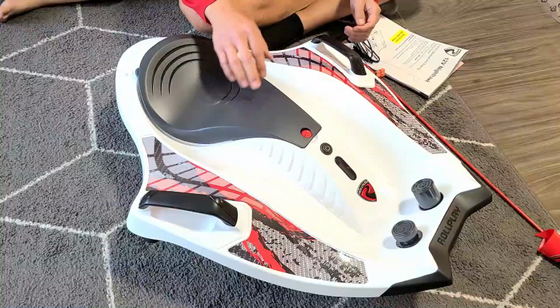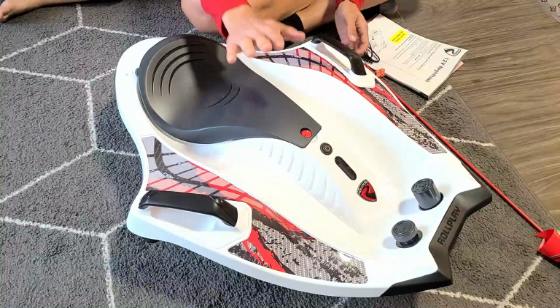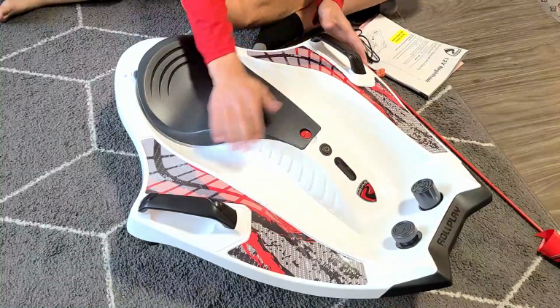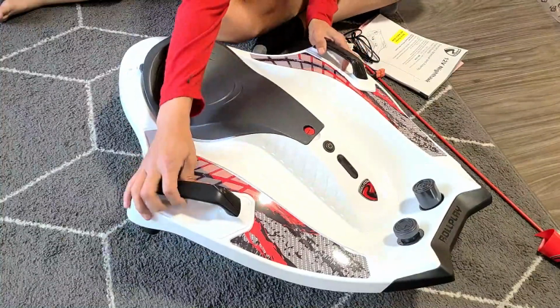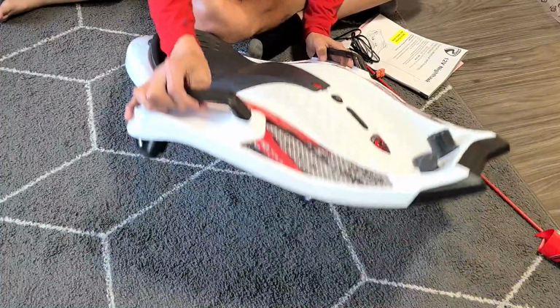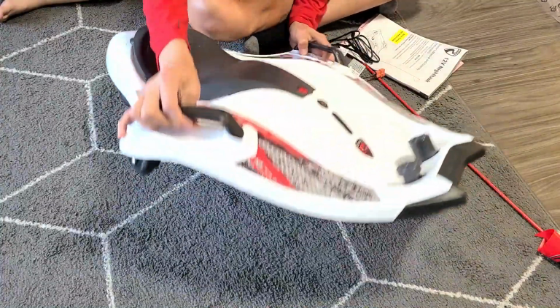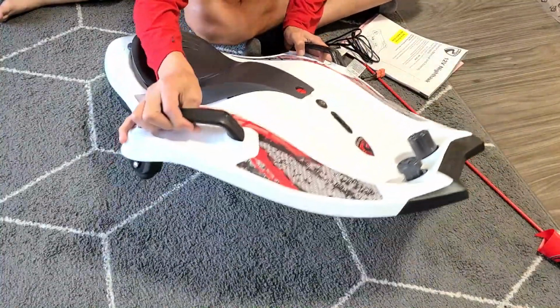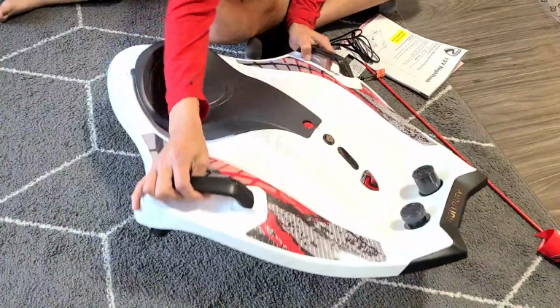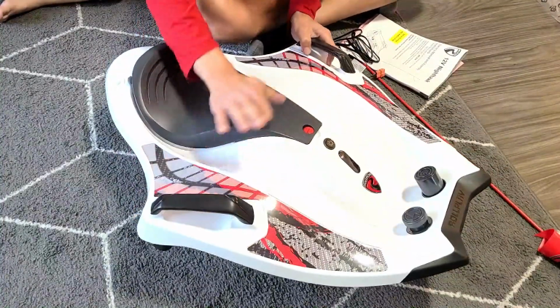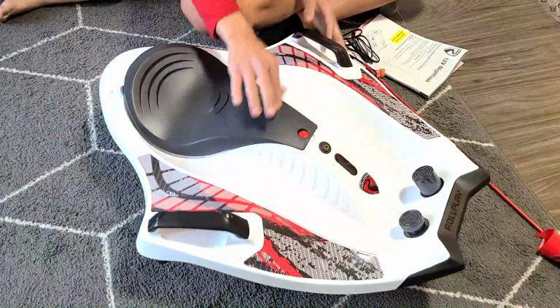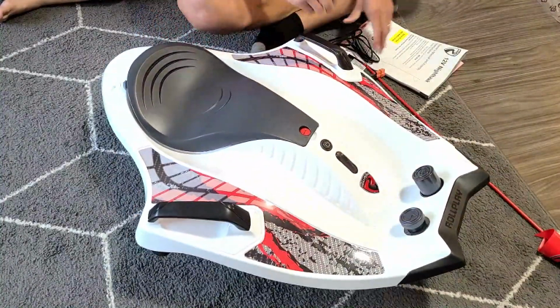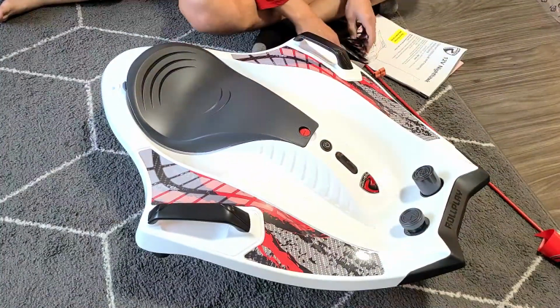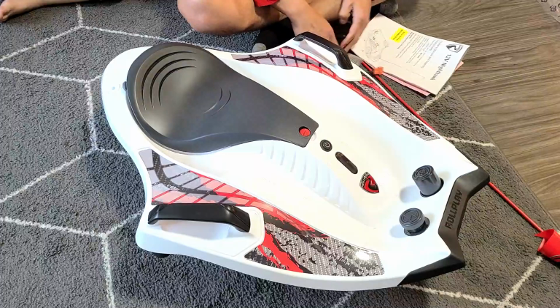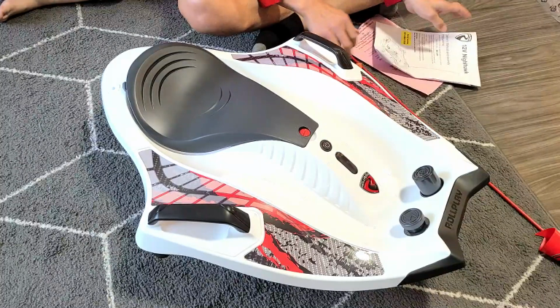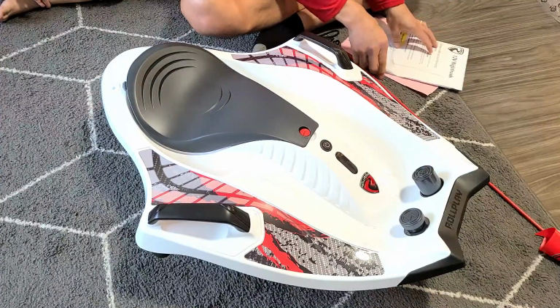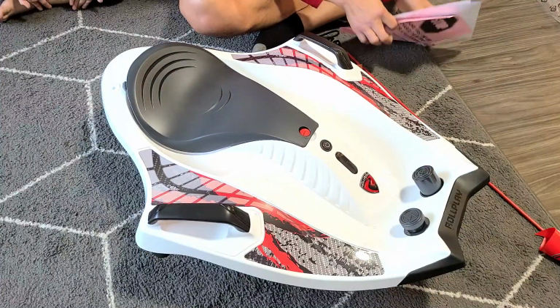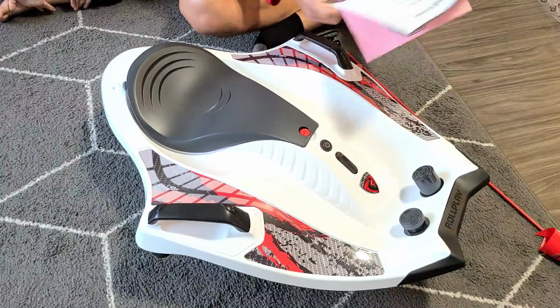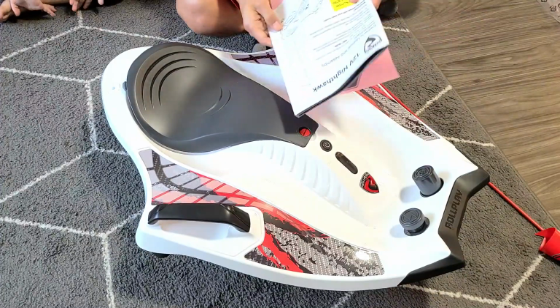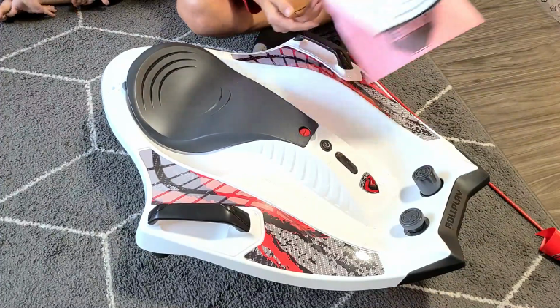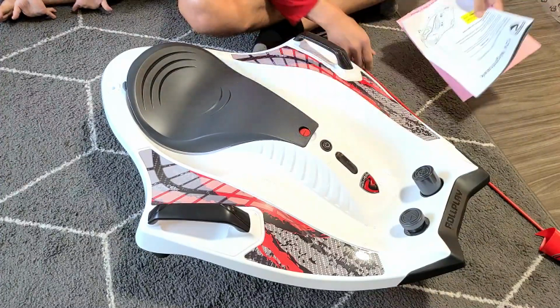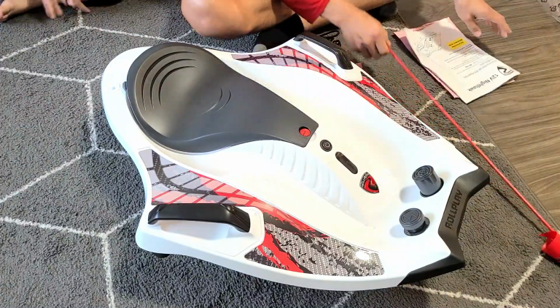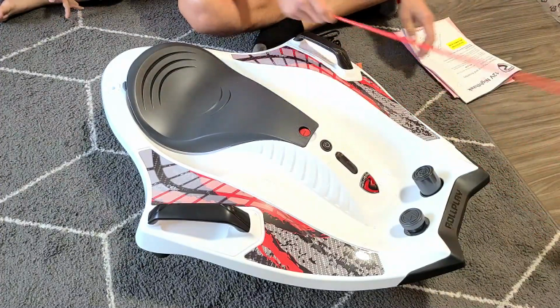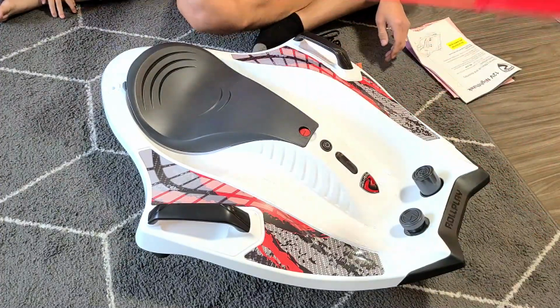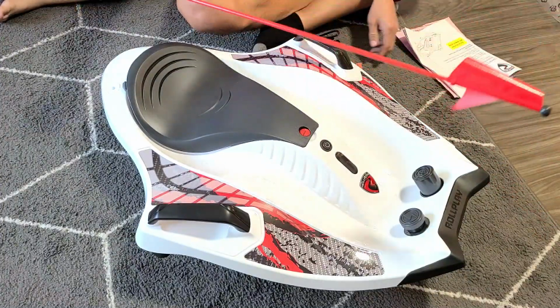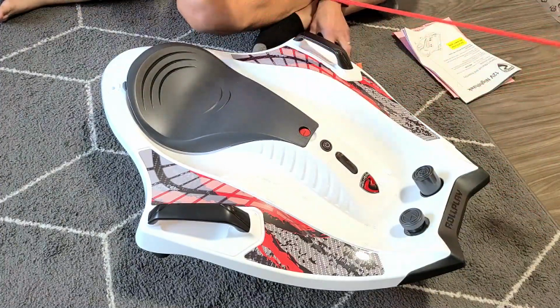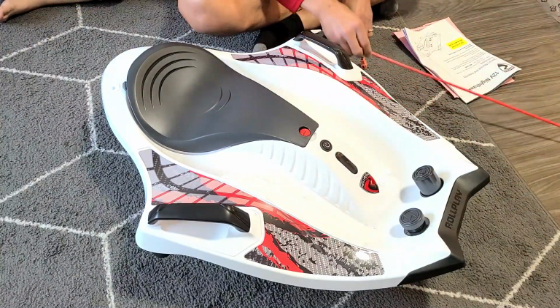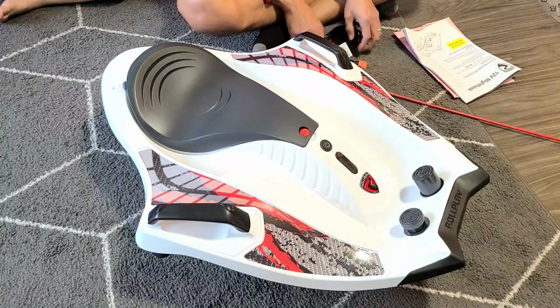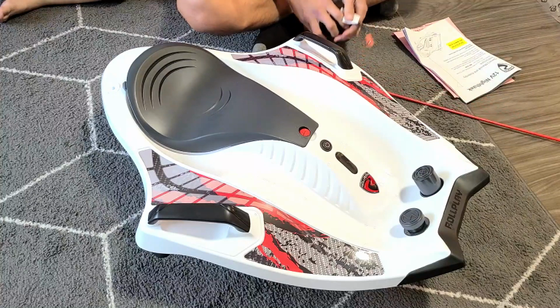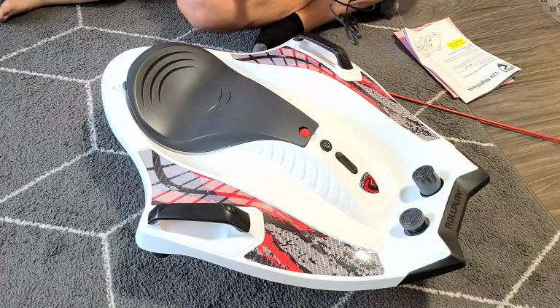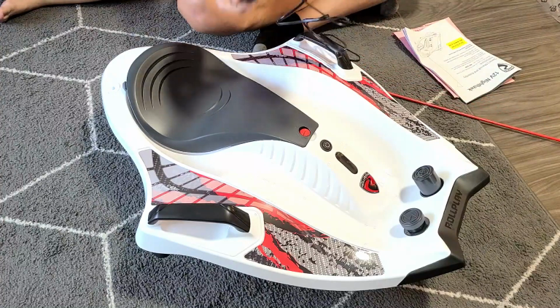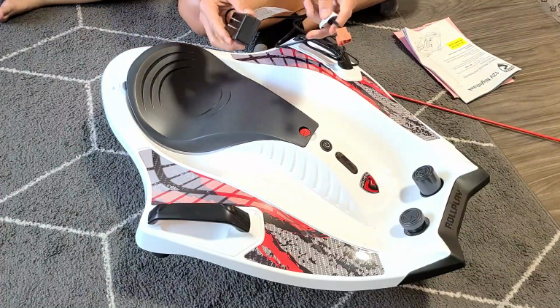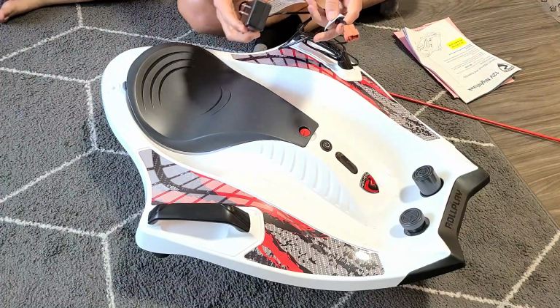Out of the box you get the Nighthawk itself, and you also get an instructions manual, you get the flag, and you get a power cable.